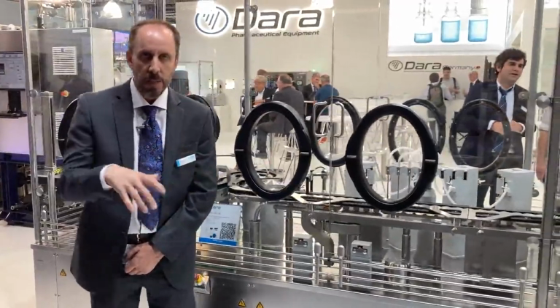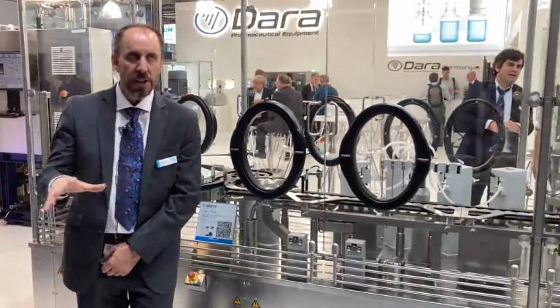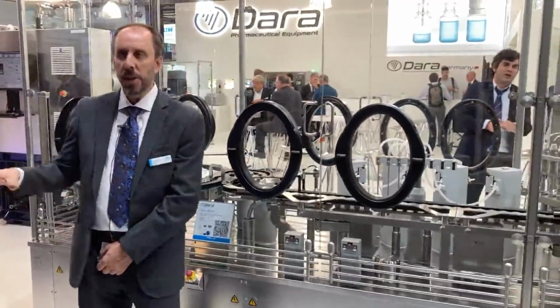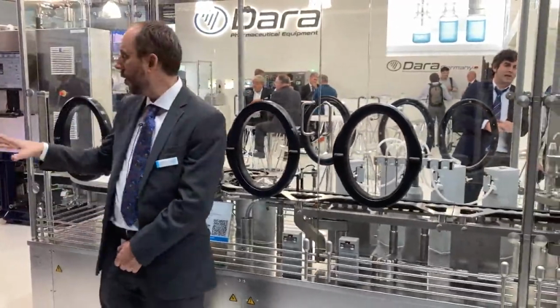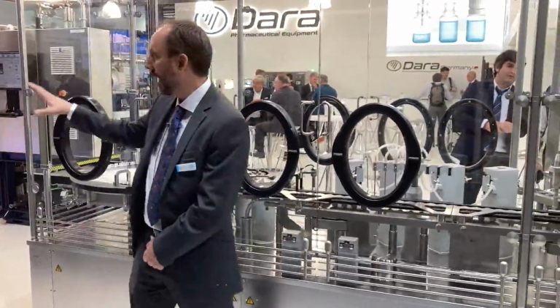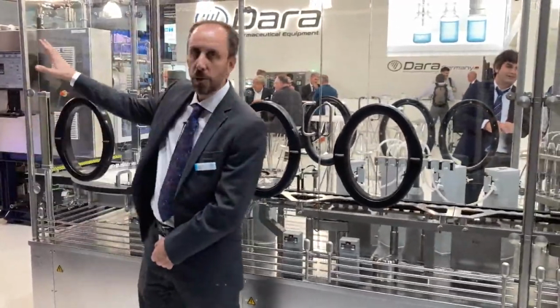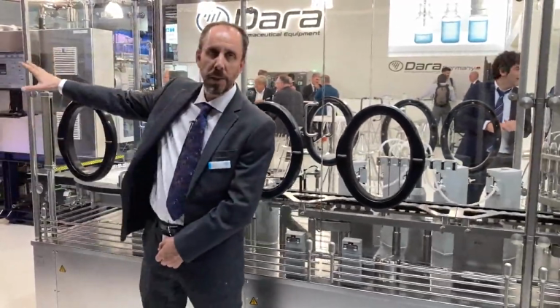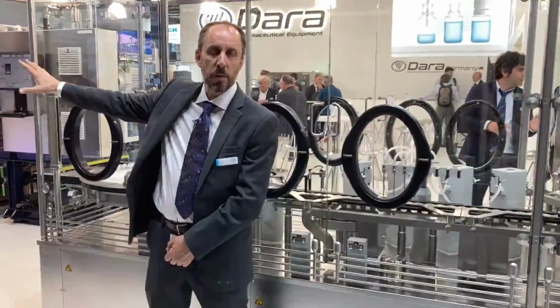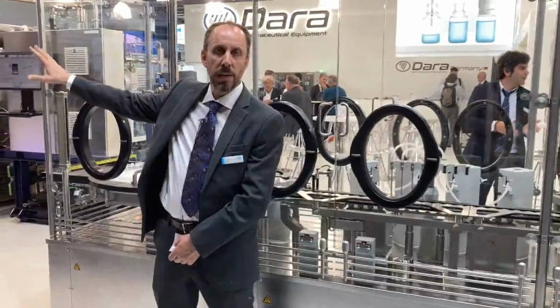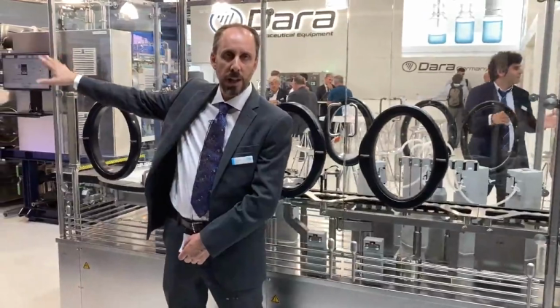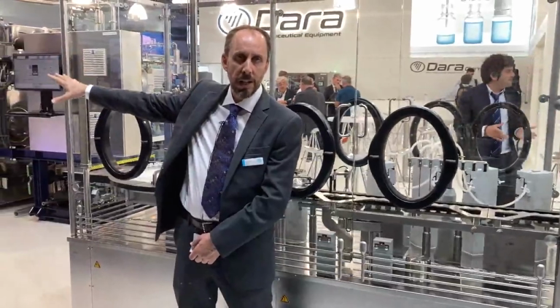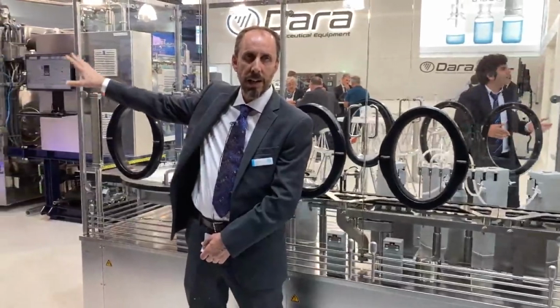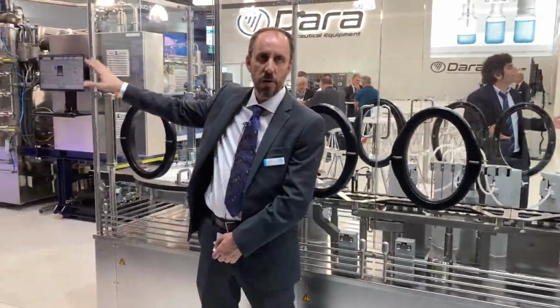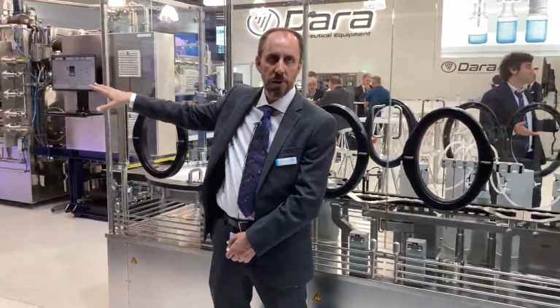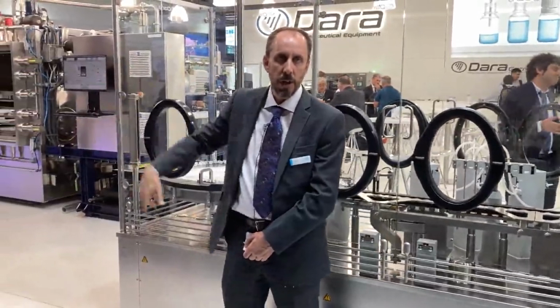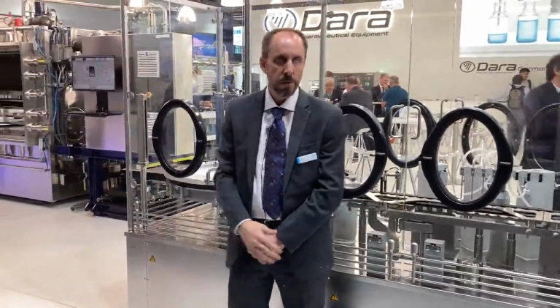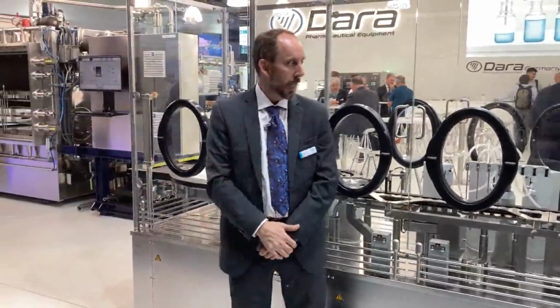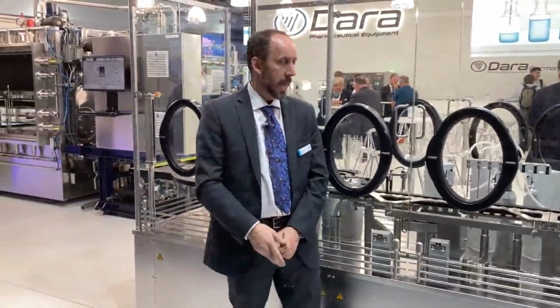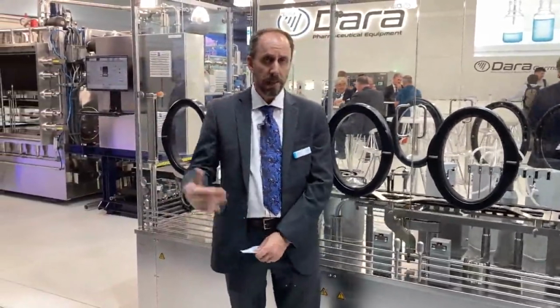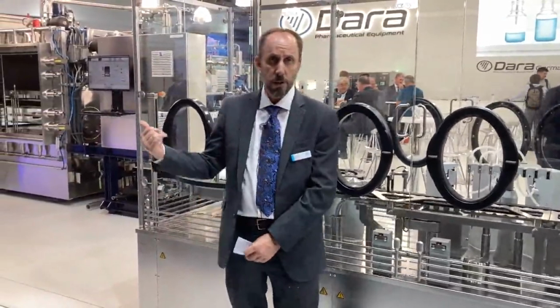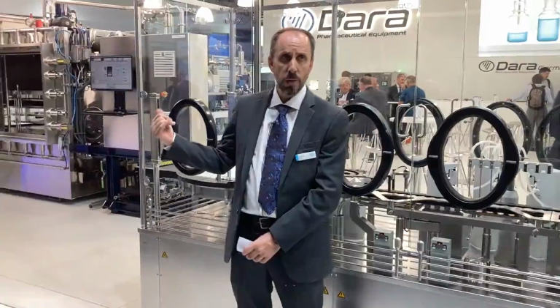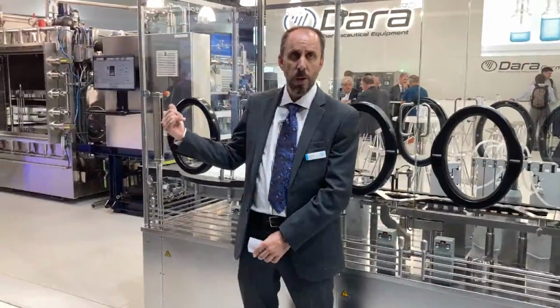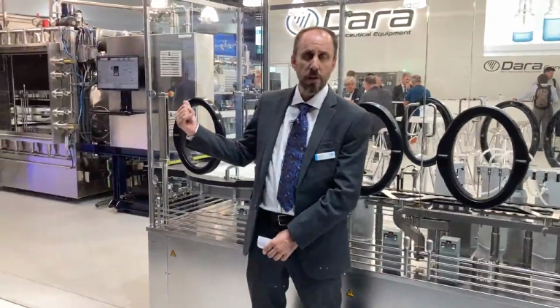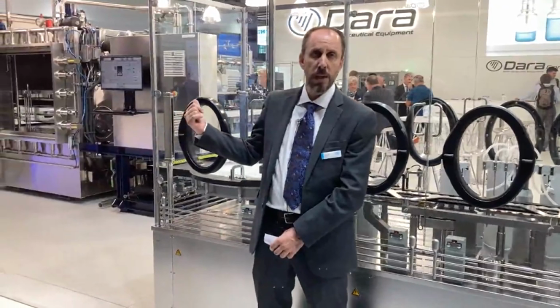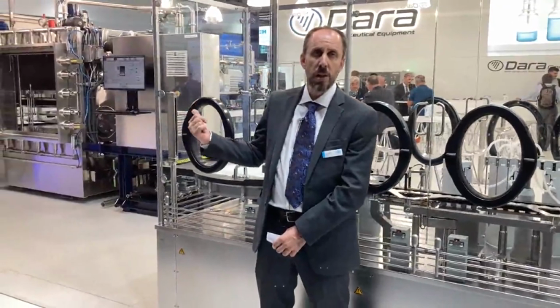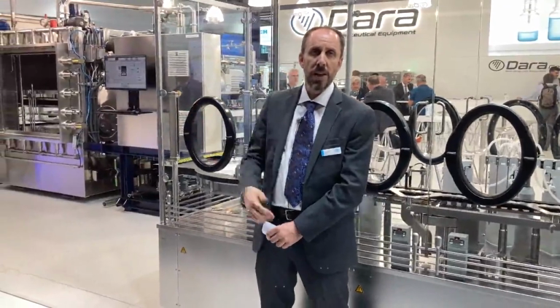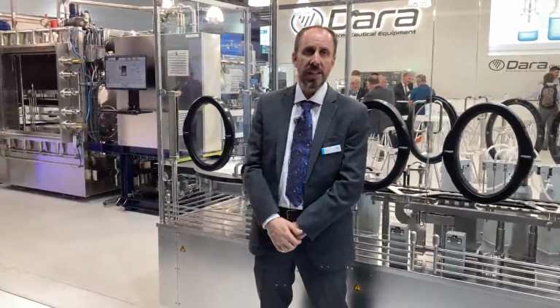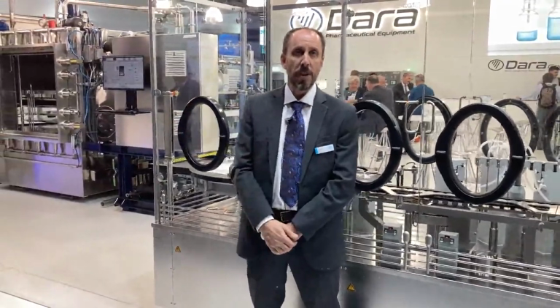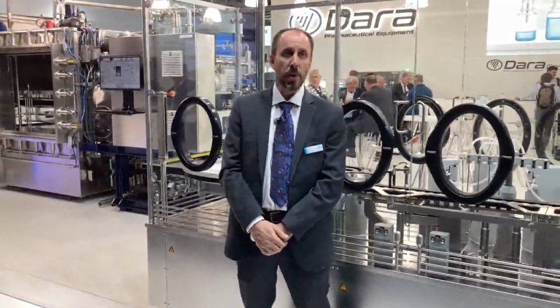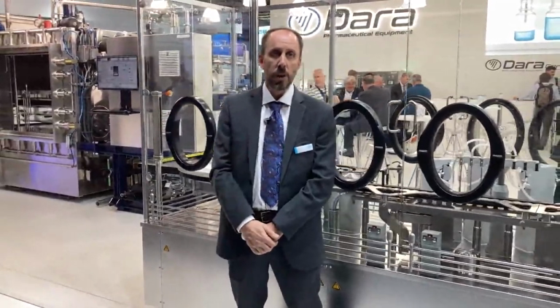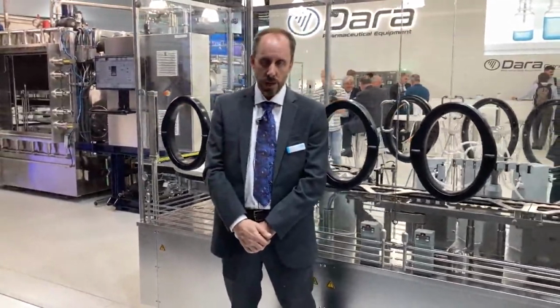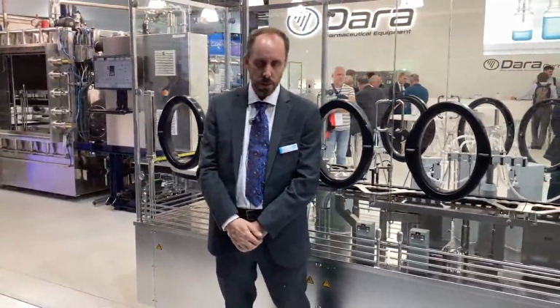The machine is ready to work and to be integrated with a tunnel and a washing machine, but we can also customize it with a nest and ready-to-use solution.